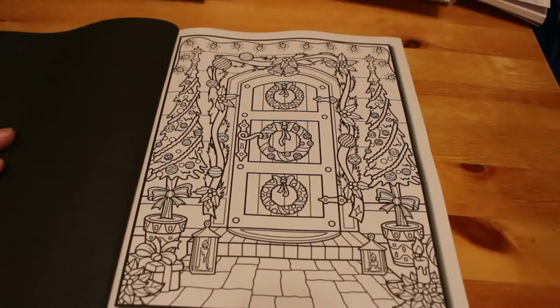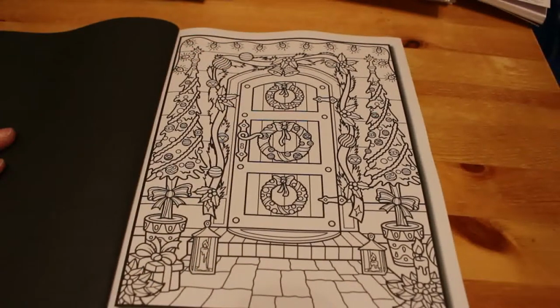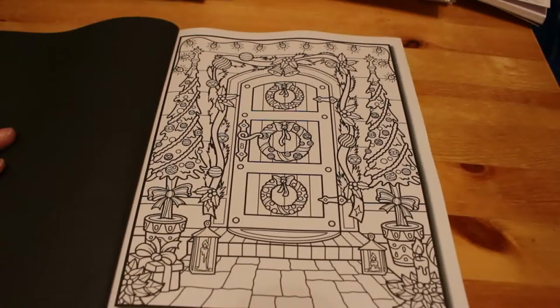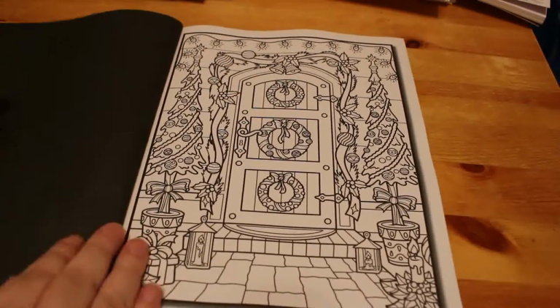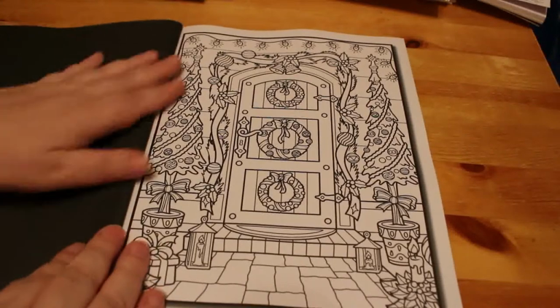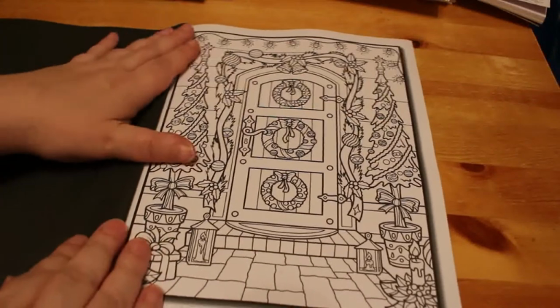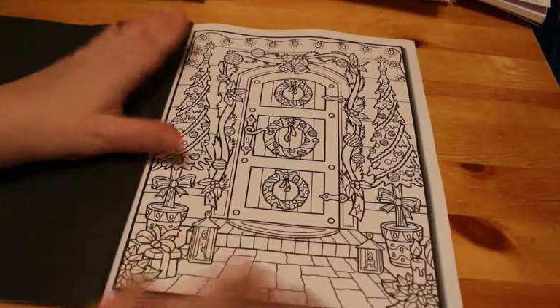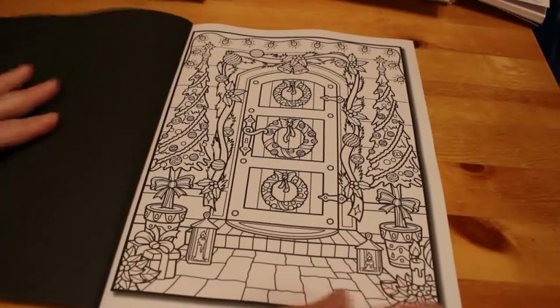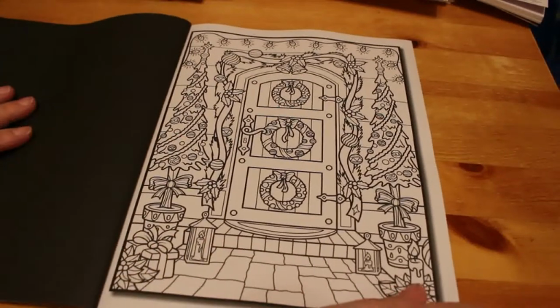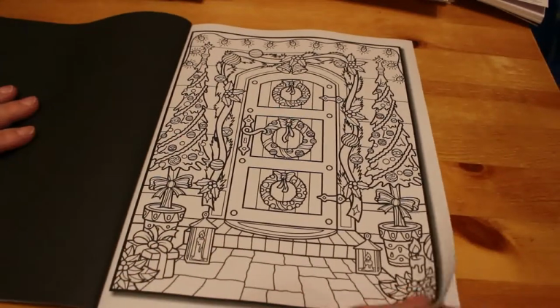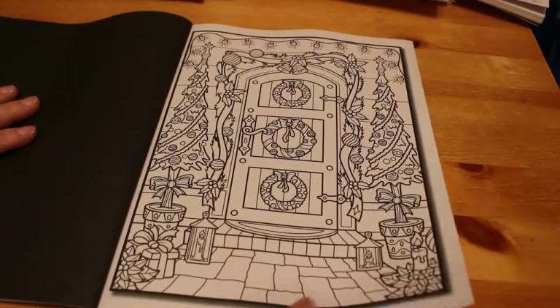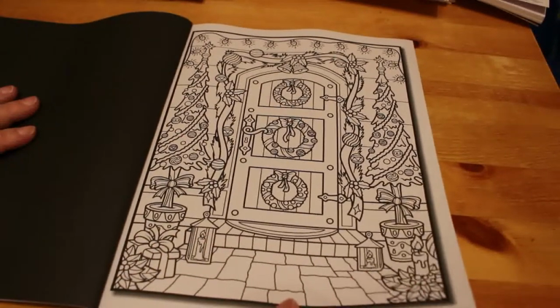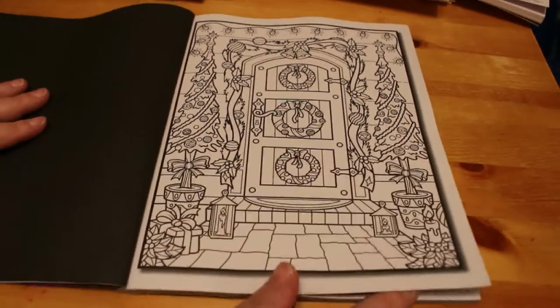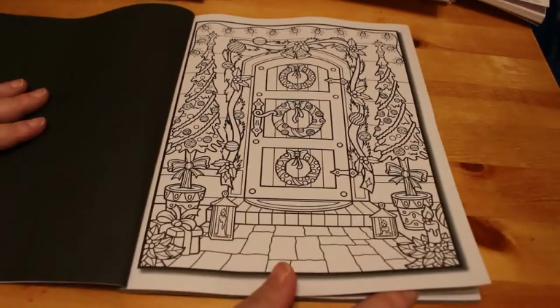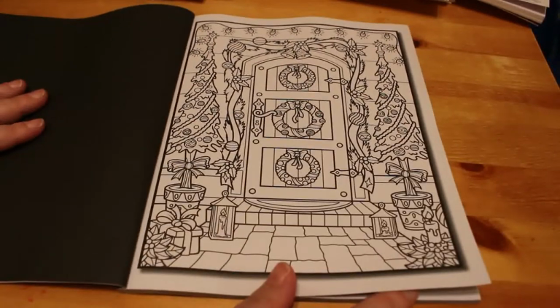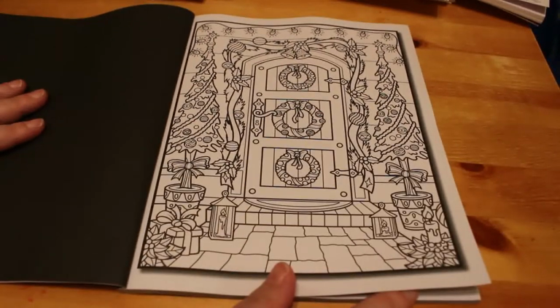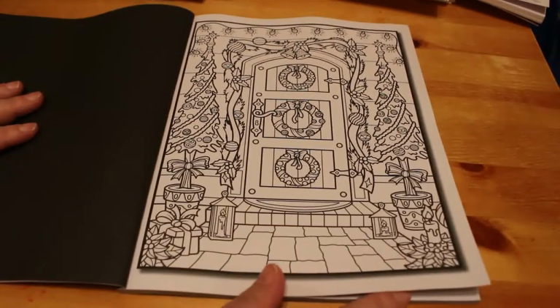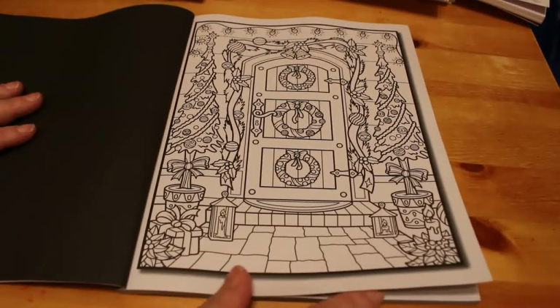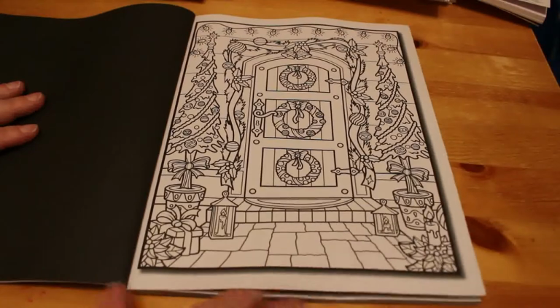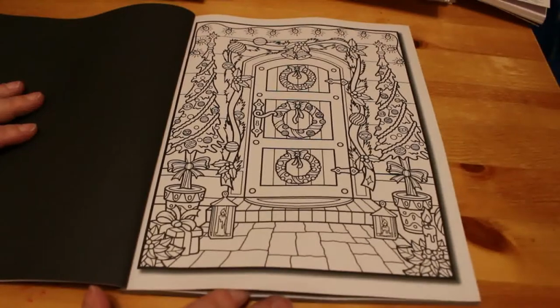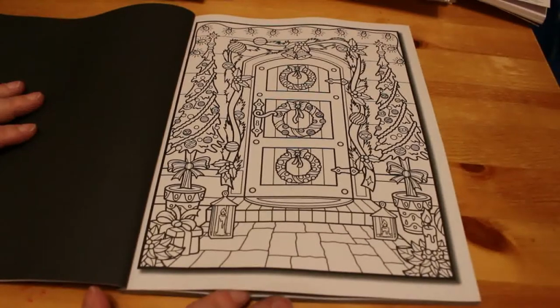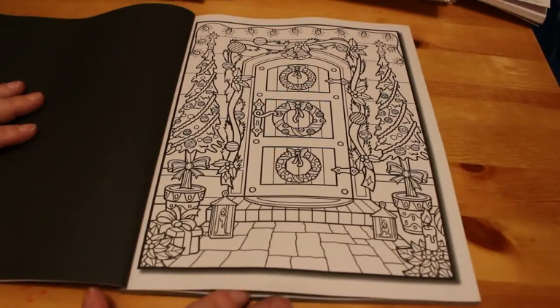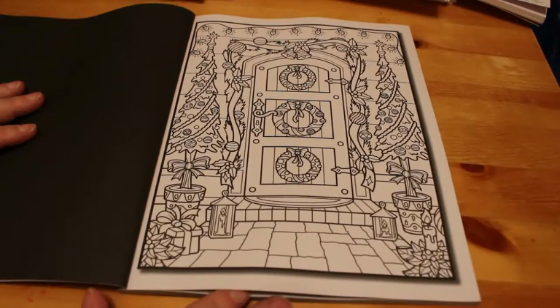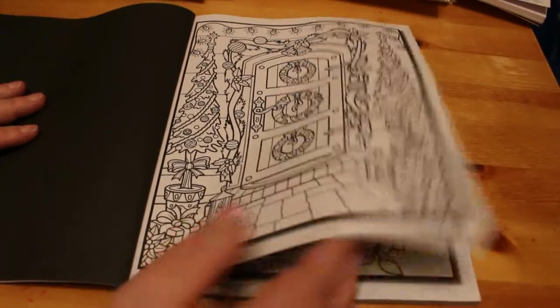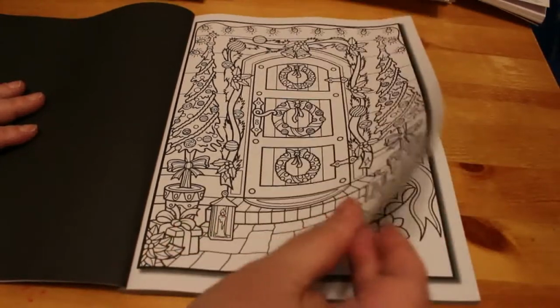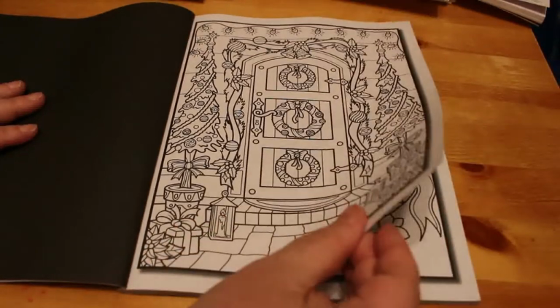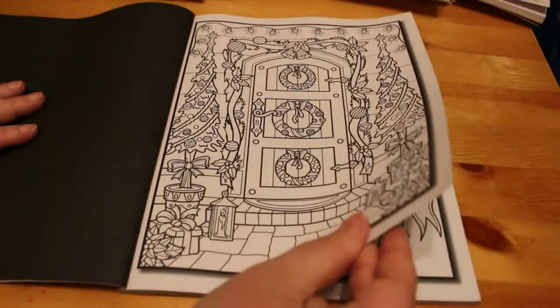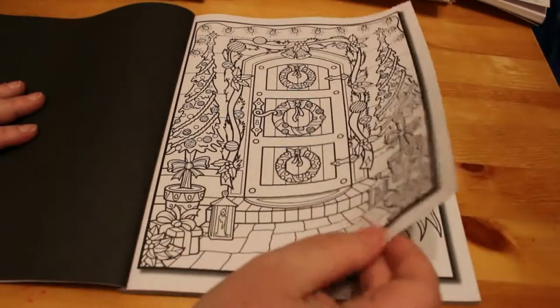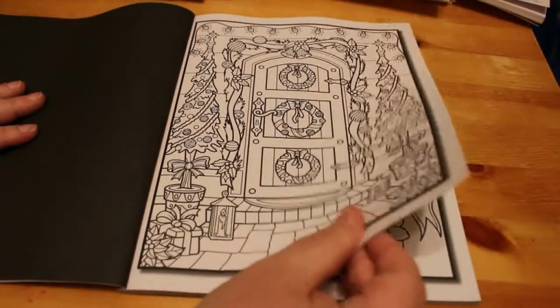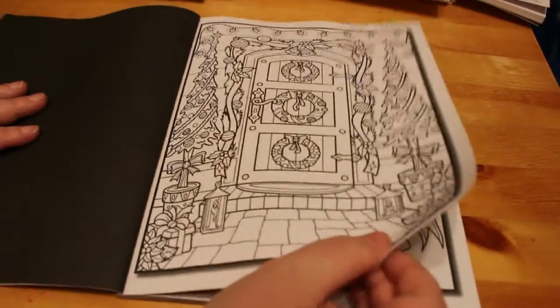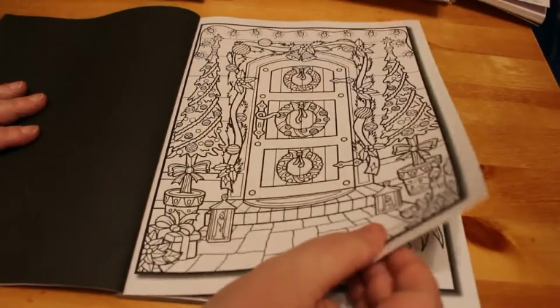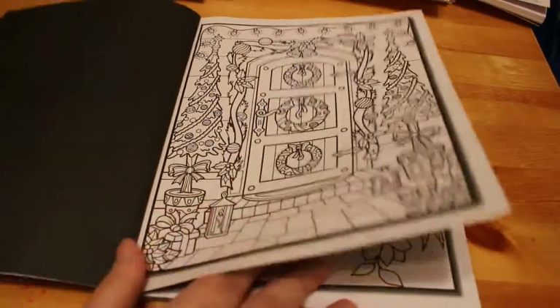There's the Christmas mandalas I'm thinking of buying, but I'm also trying to stay away because I don't need another Christmas book. I need another Christmas book like I need a hole in the head — that's what Jen from Reading with Polka said, and I totally agree with her.